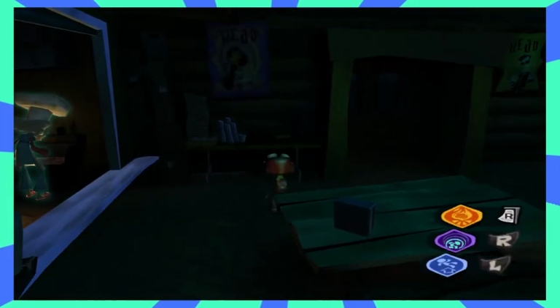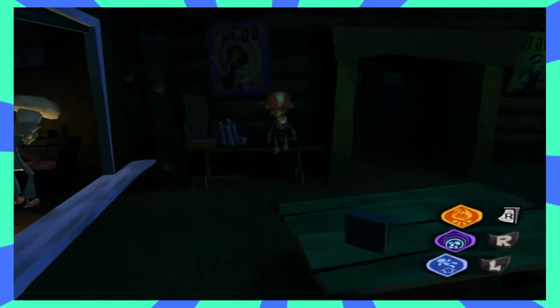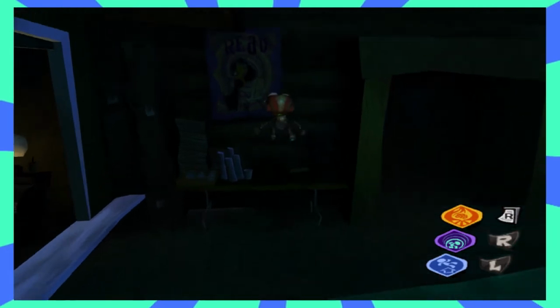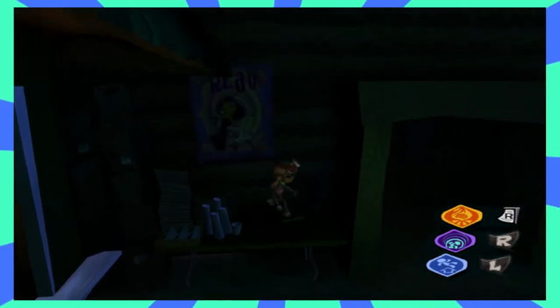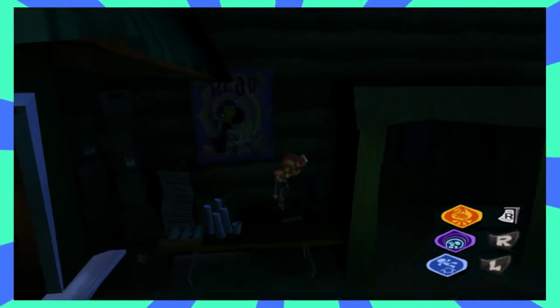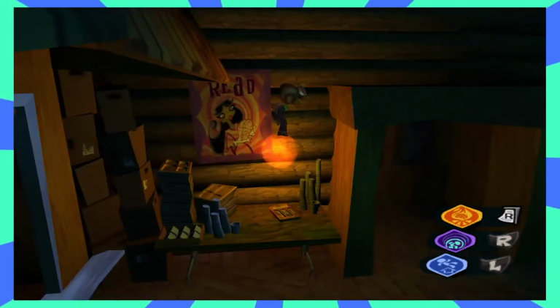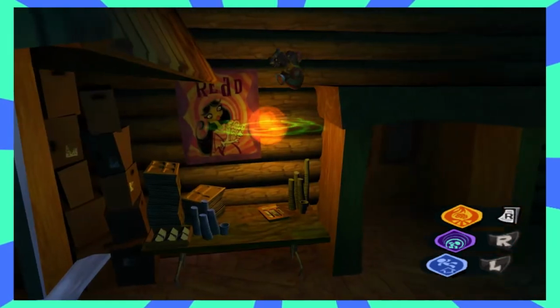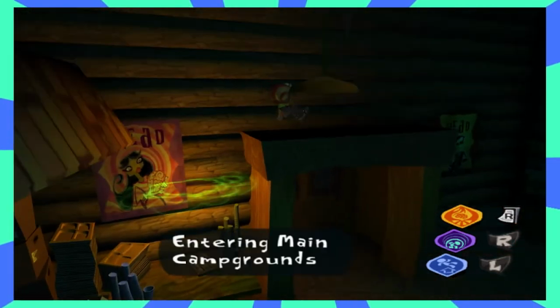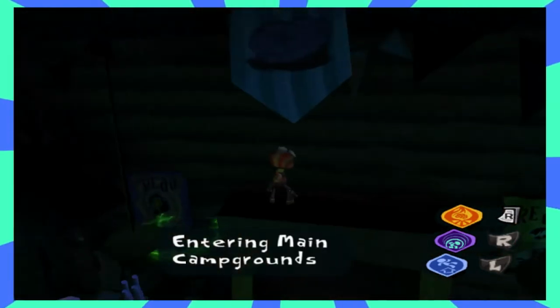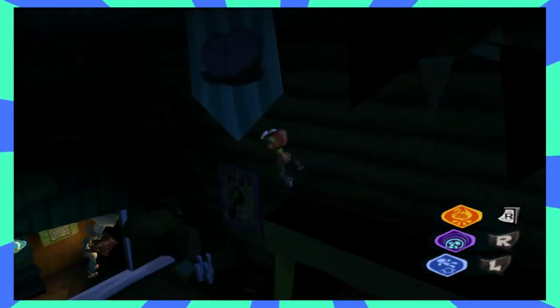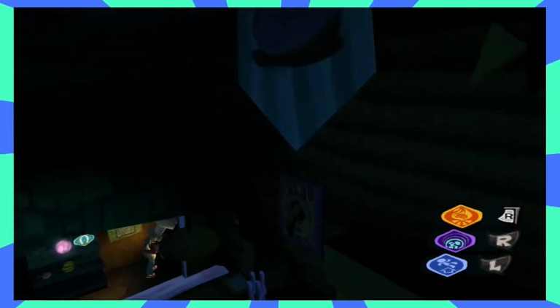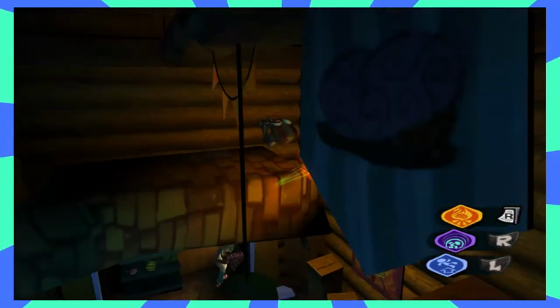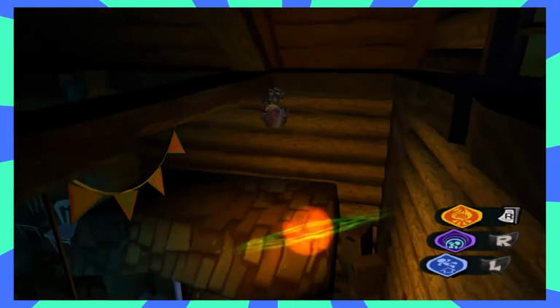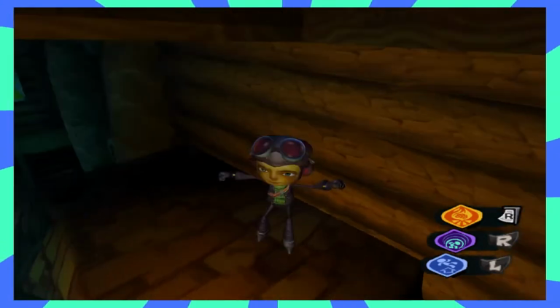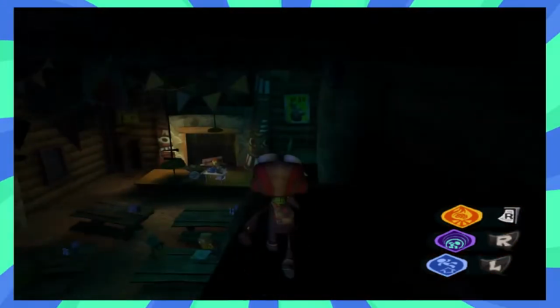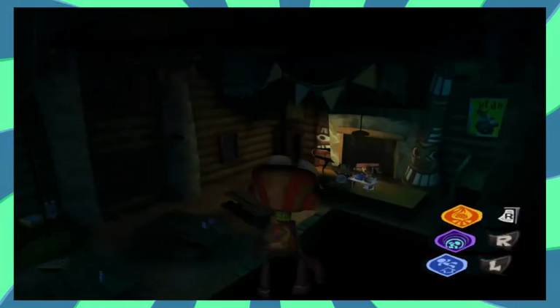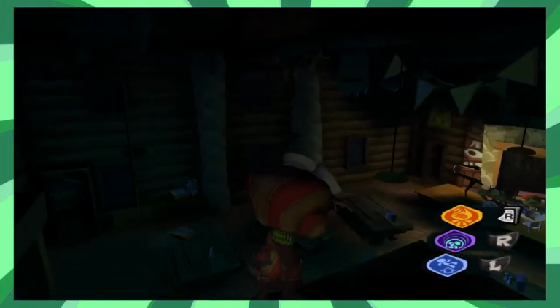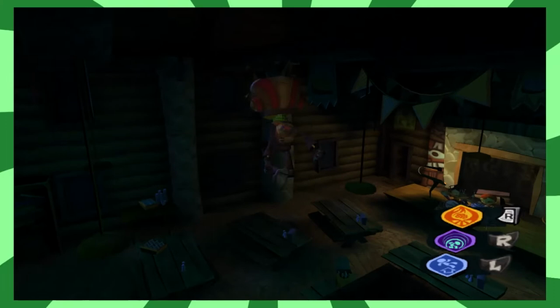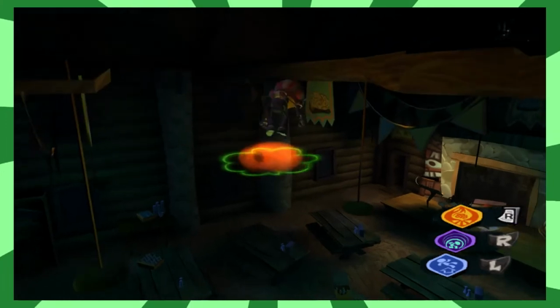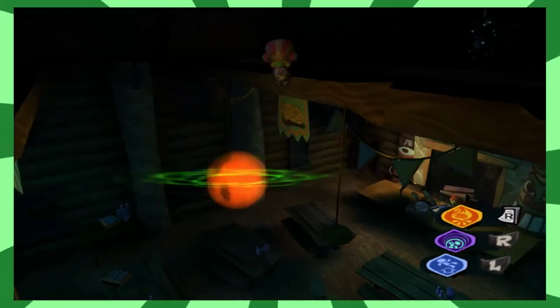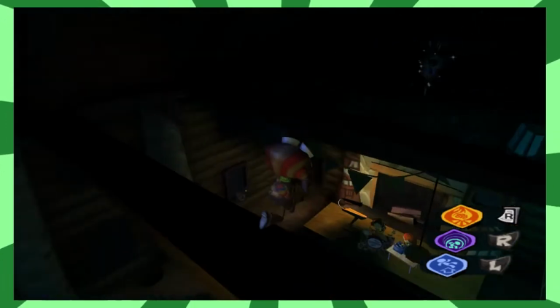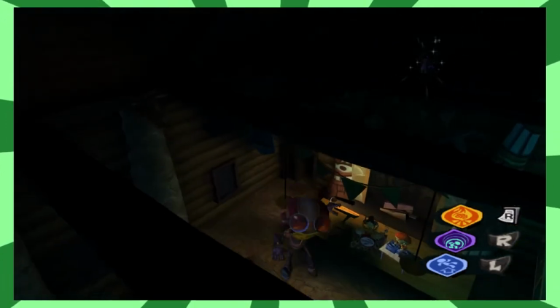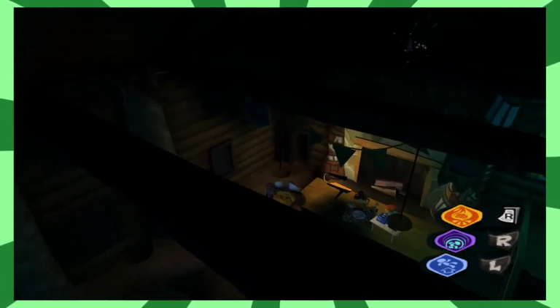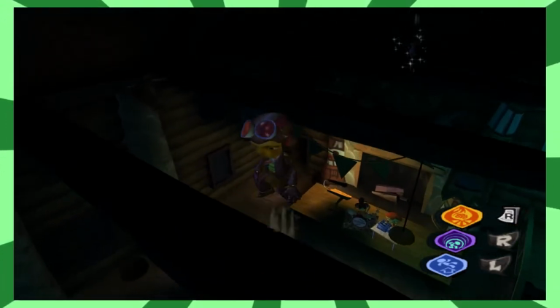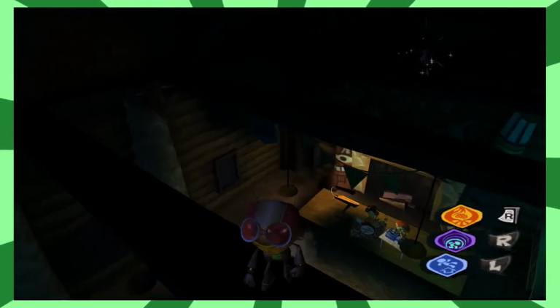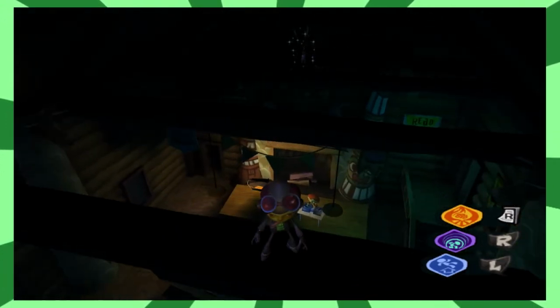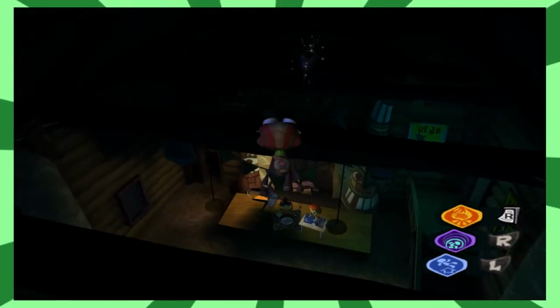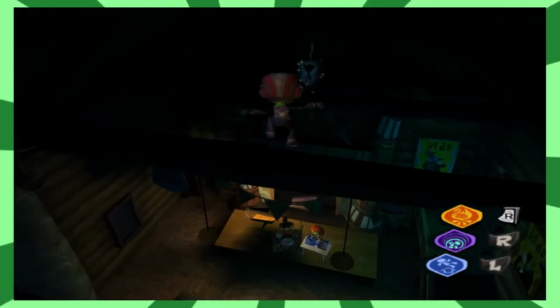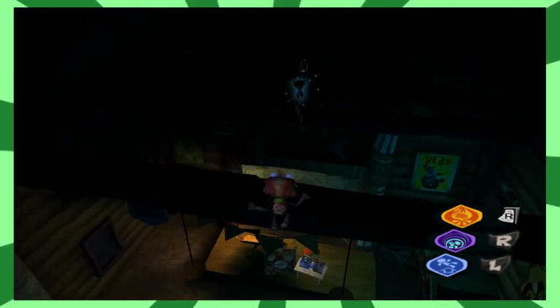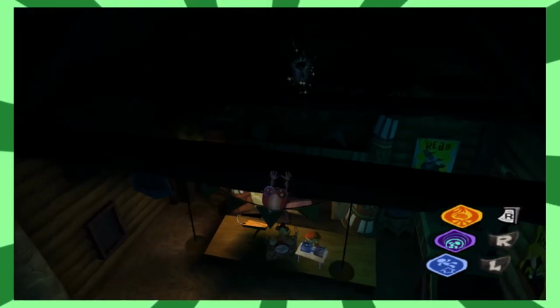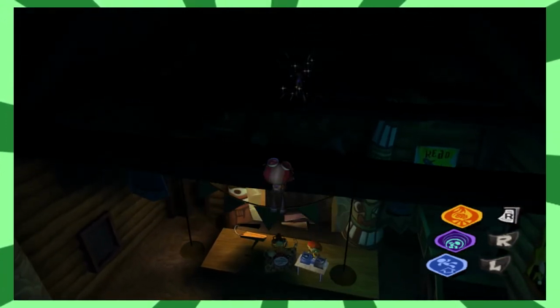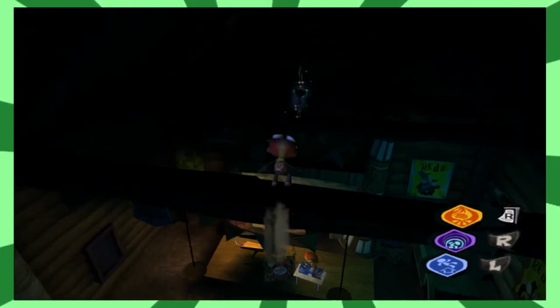Jump on the table next to the camp shop, jump onto the door frame, and then jump onto the top of the shop's awning. Finally, hop up to the rafters and then do a few precision hops until you can collect the voodoo doll.